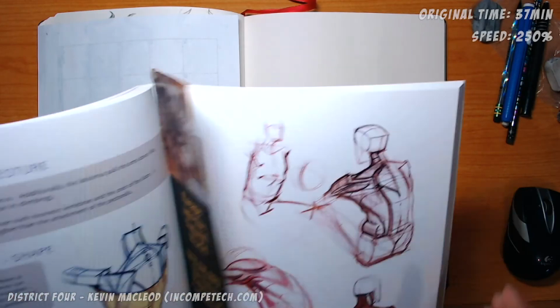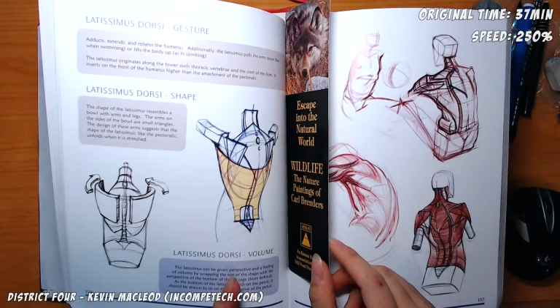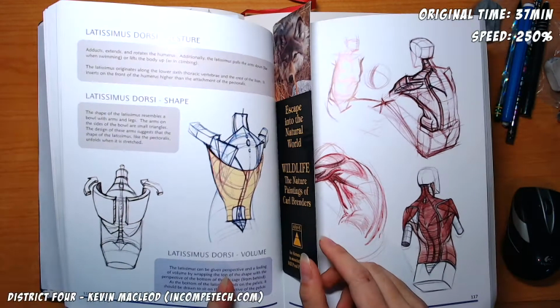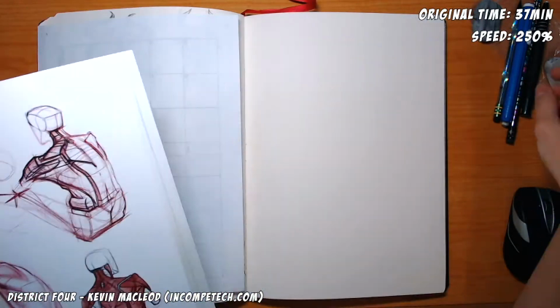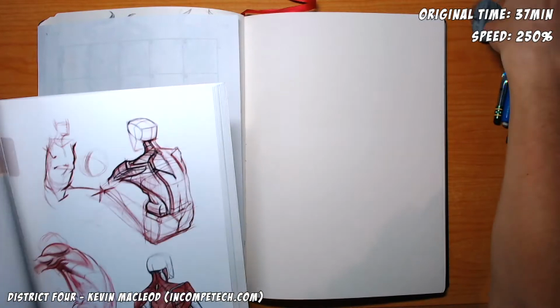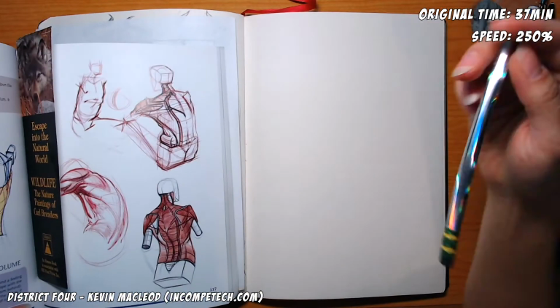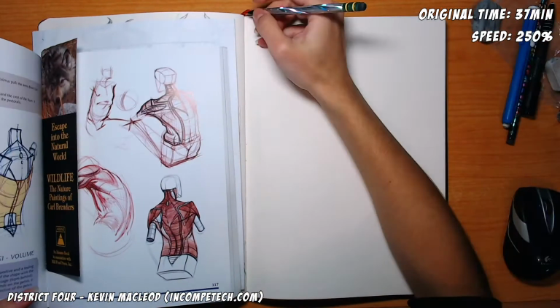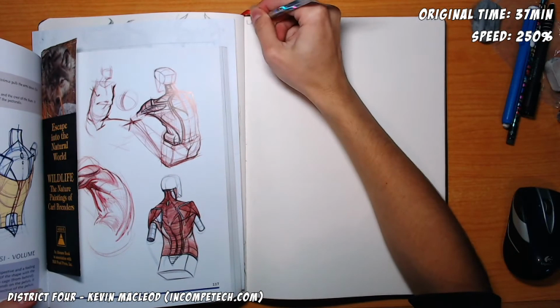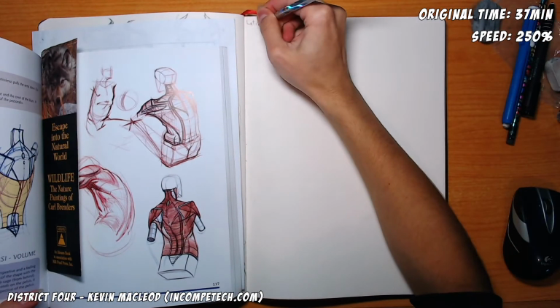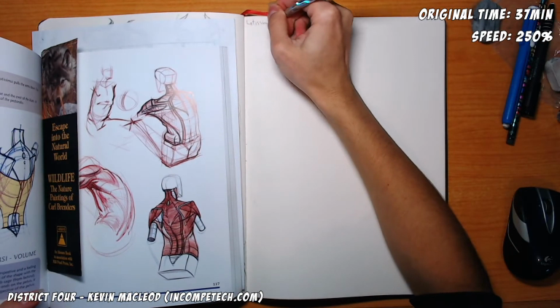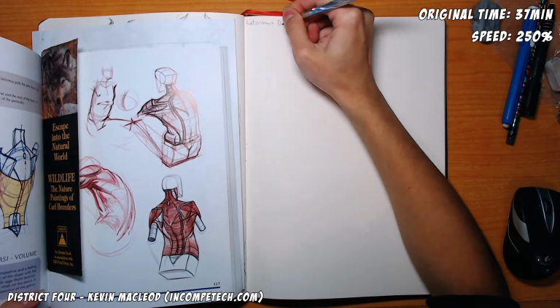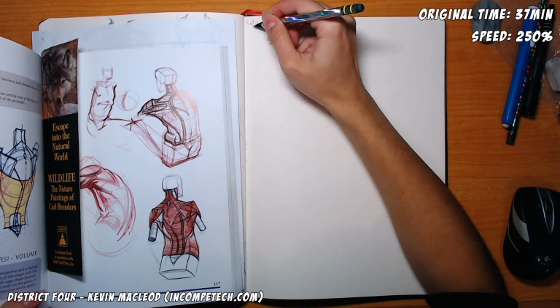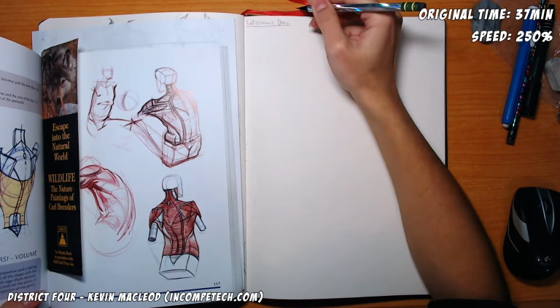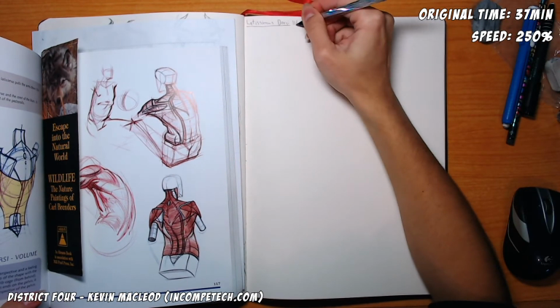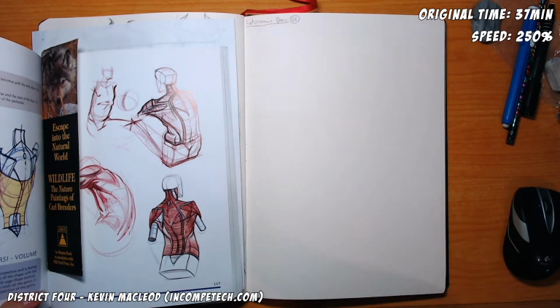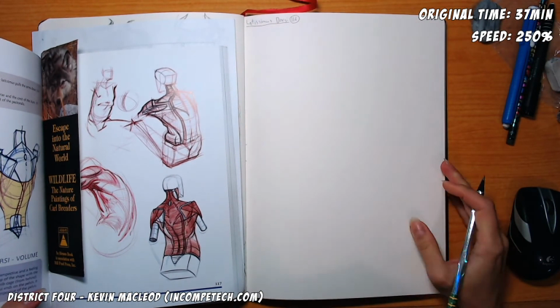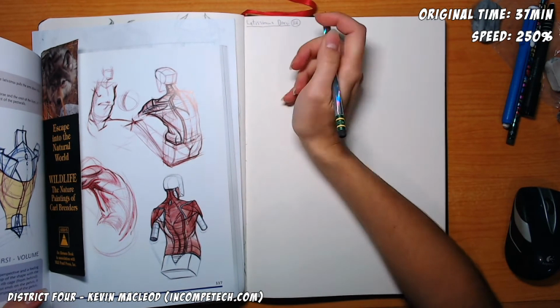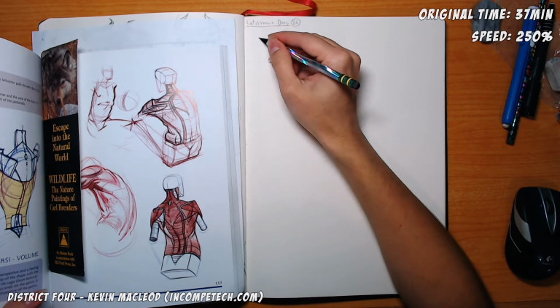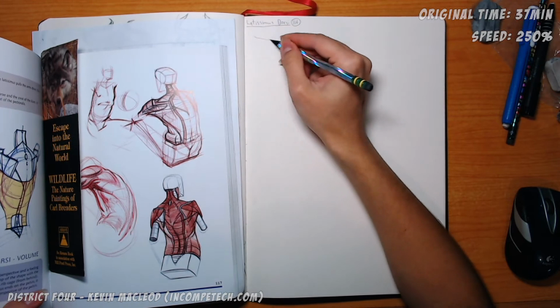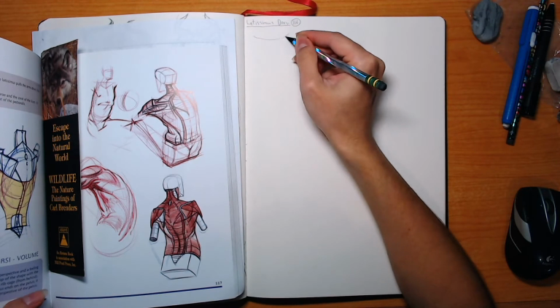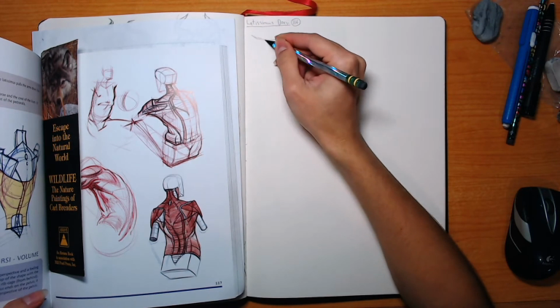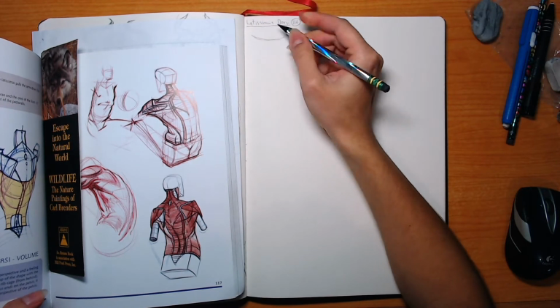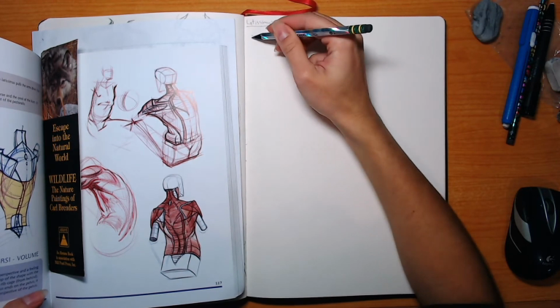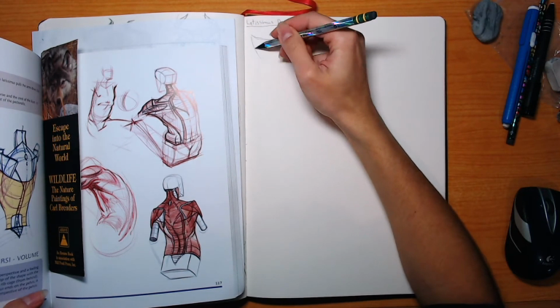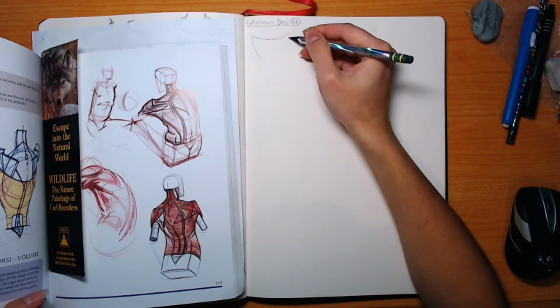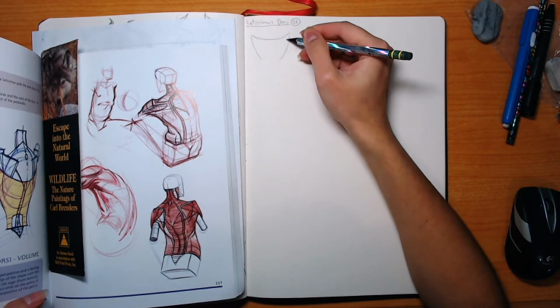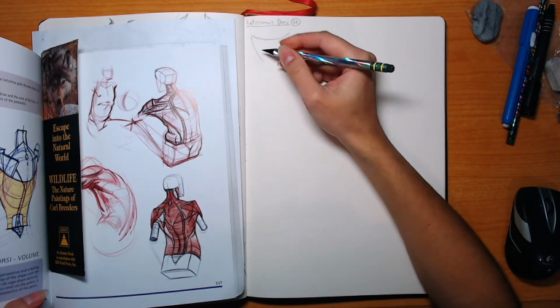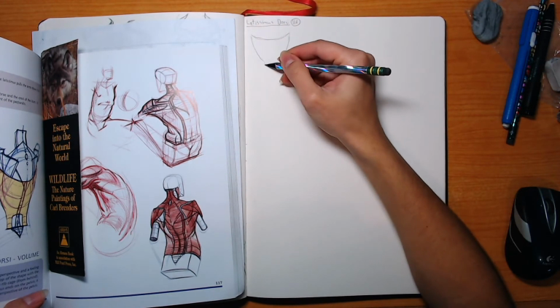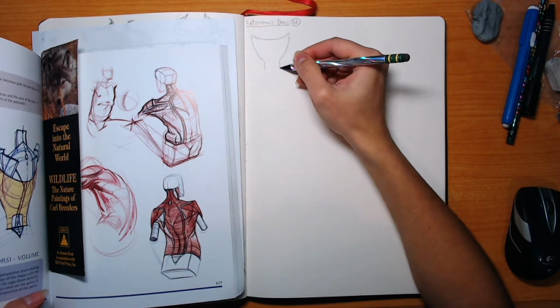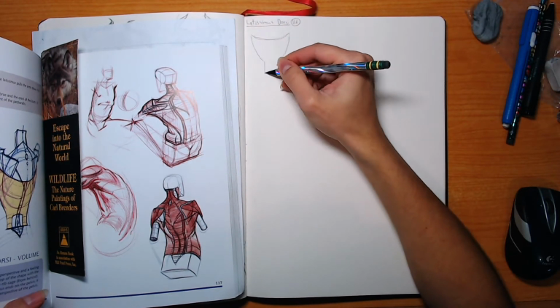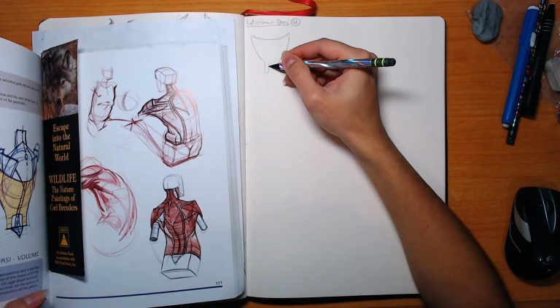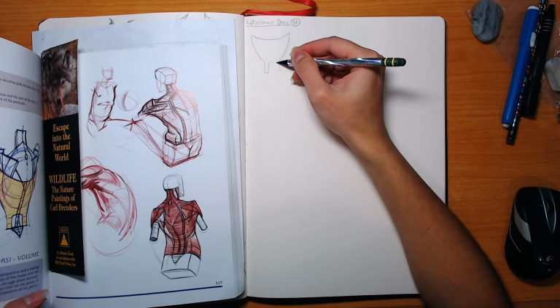Hey guys, welcome back to another episode of Draw With Tea. It's been a while since I've done an anatomy episode, but it's back and today we are doing the latissimus dorsi muscle.